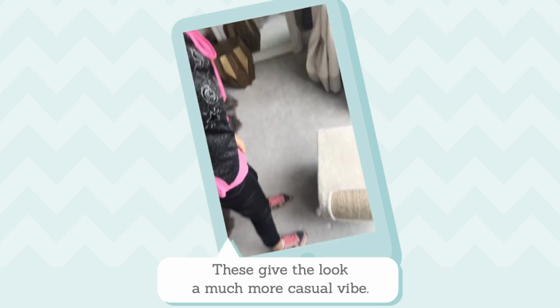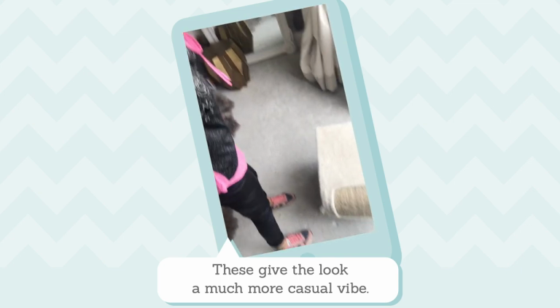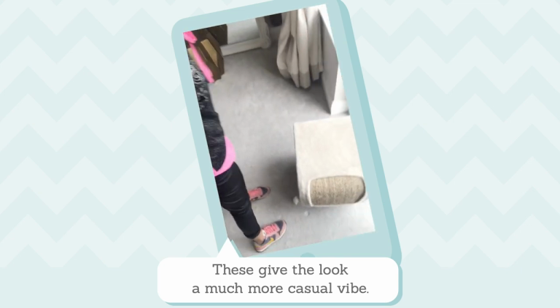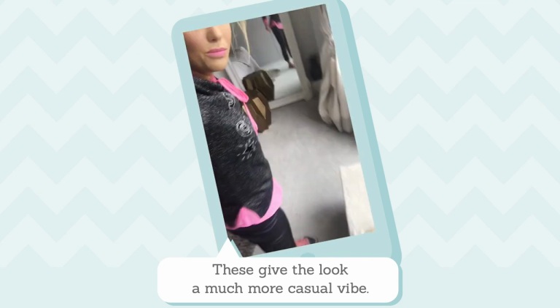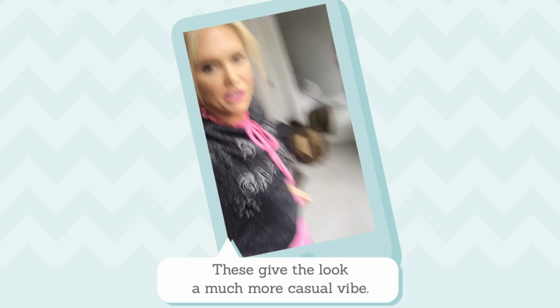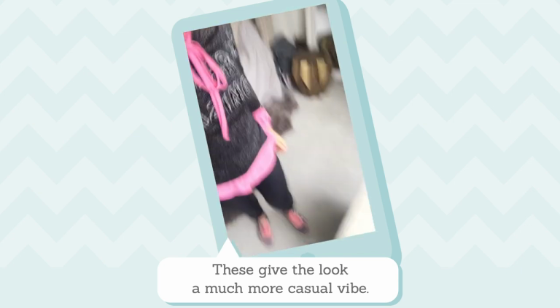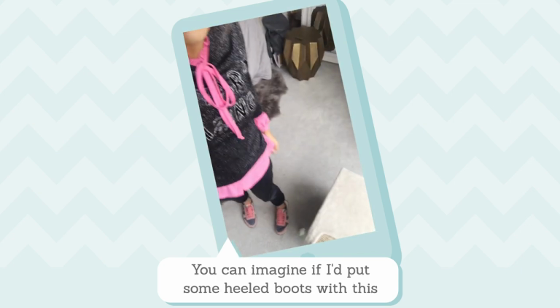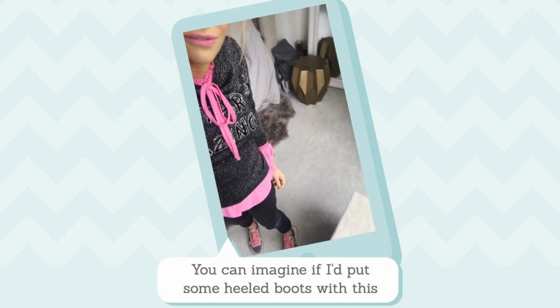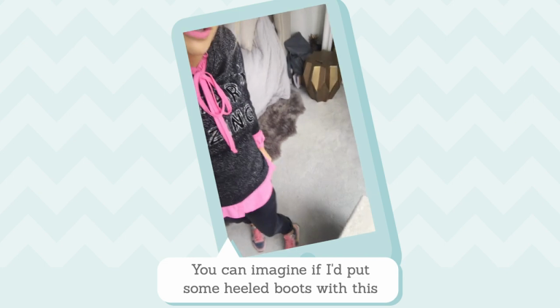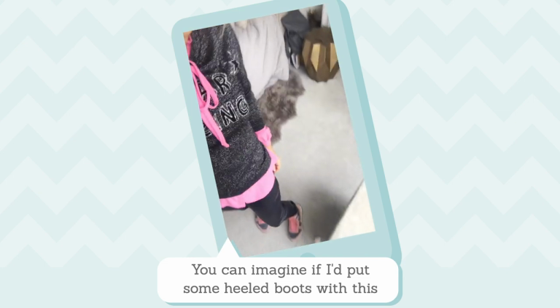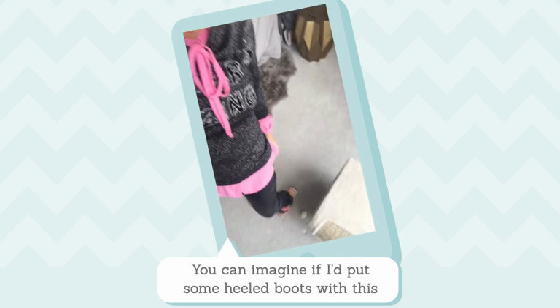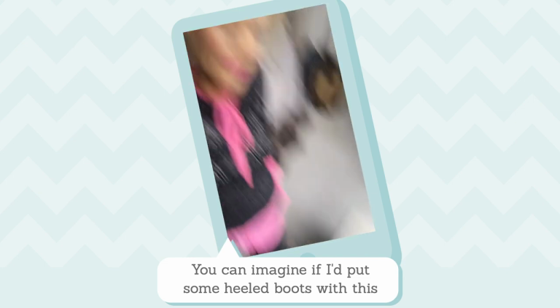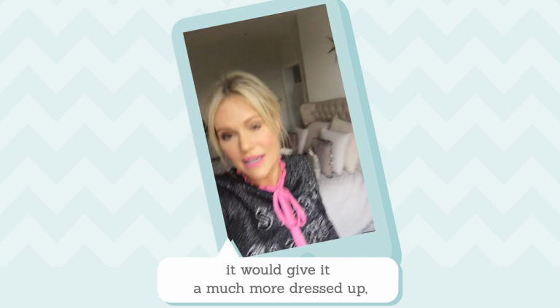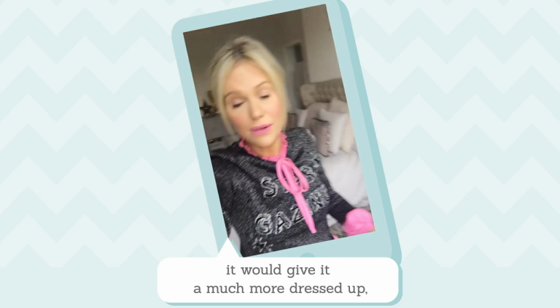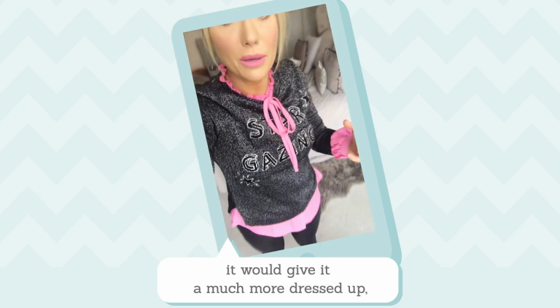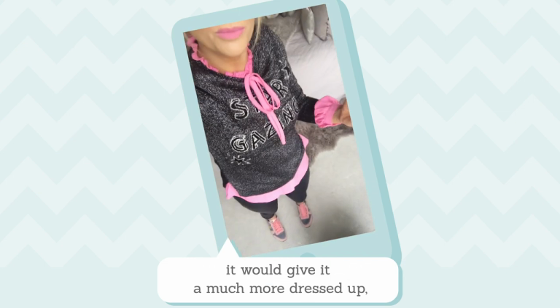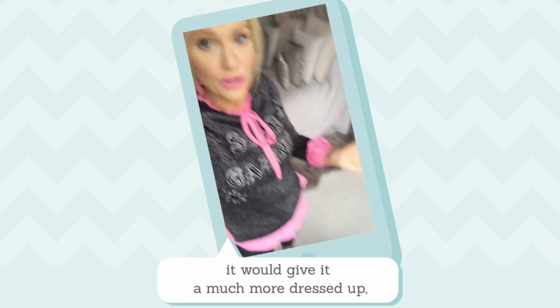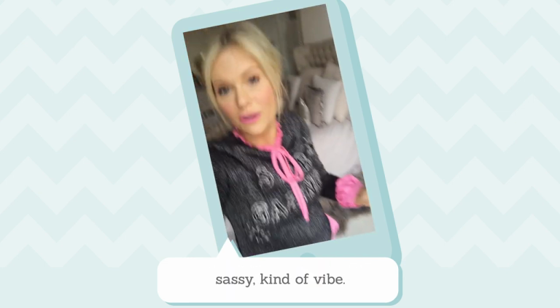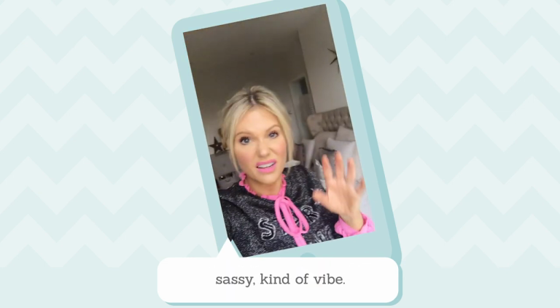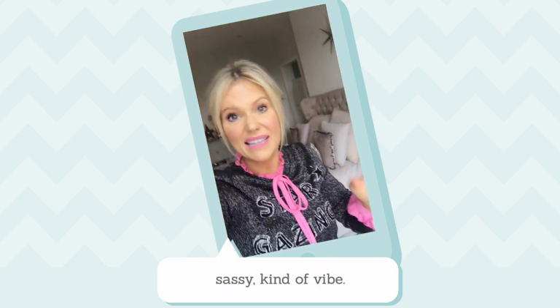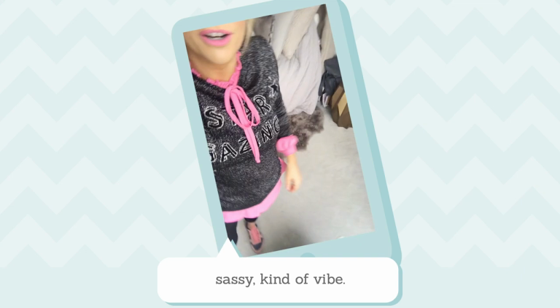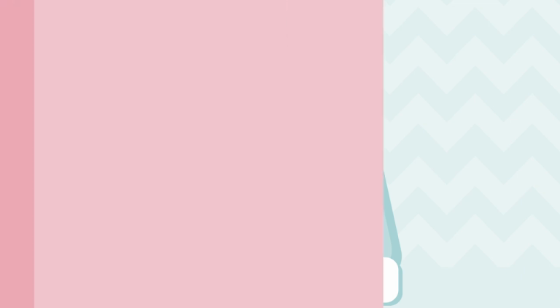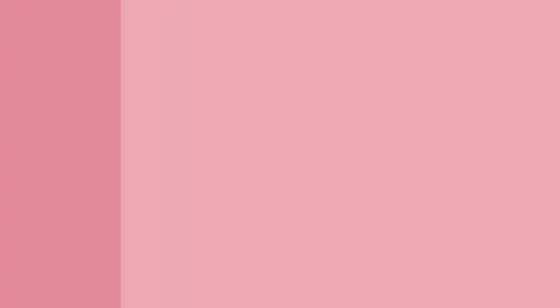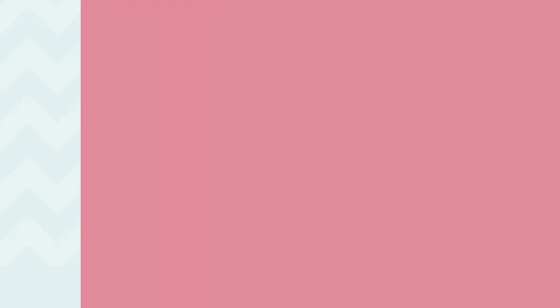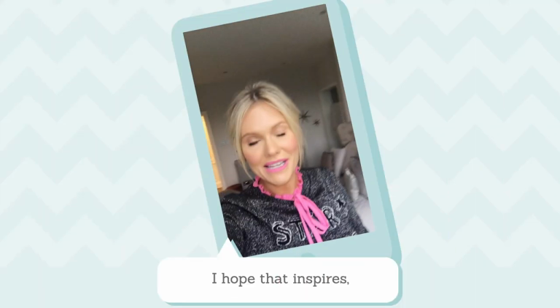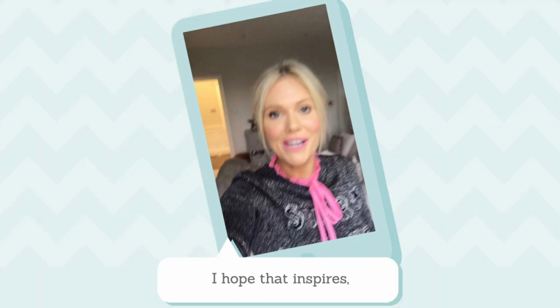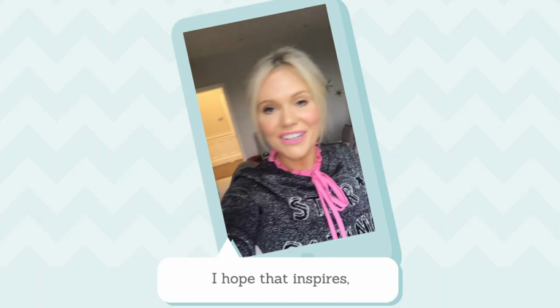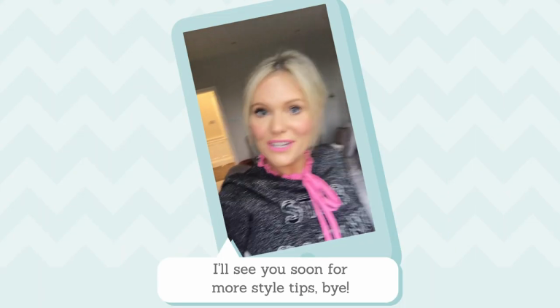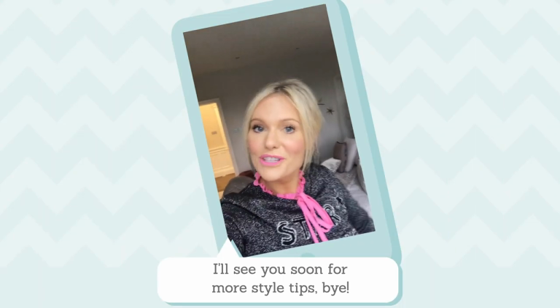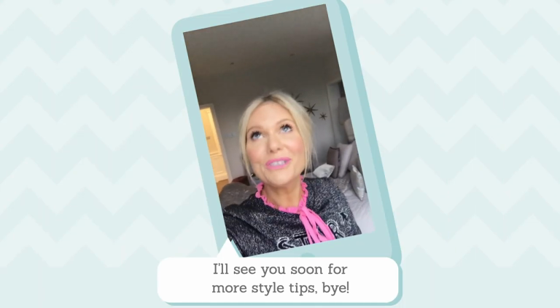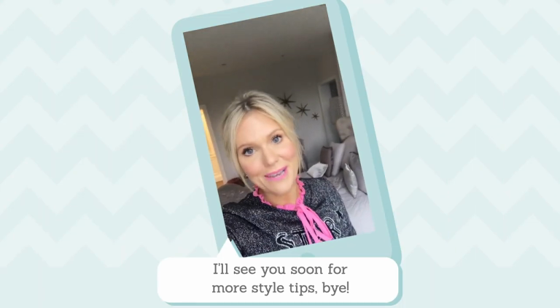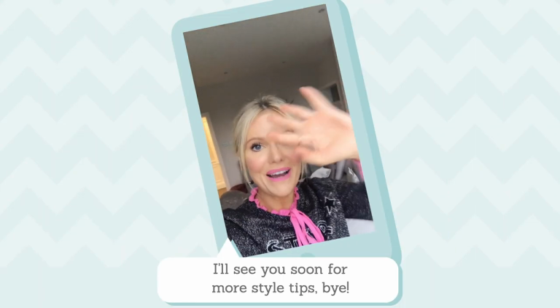Final tip: add some trainers. These just give the look a much more casual vibe. You can imagine if I'd put some little heeled boots with this, it would give it a much more dressed-up, sassy vibe. Hope that inspires, and I'll see you soon for some more style tips — bye!